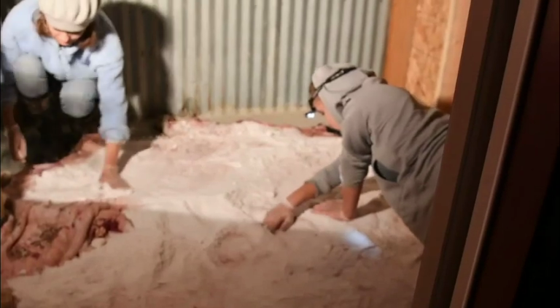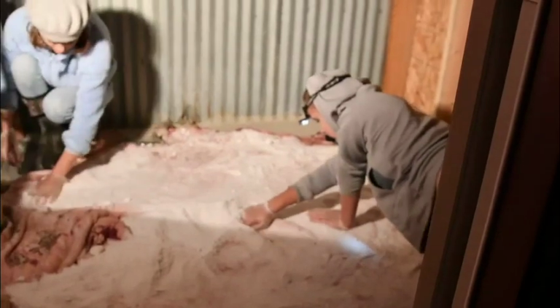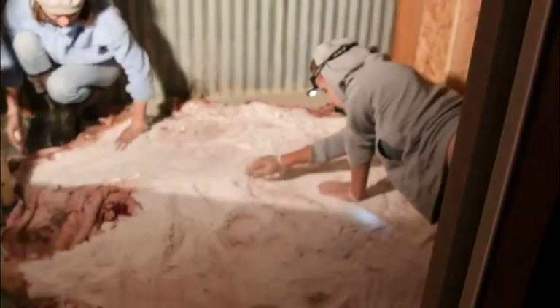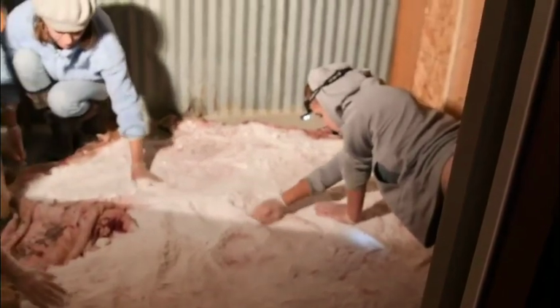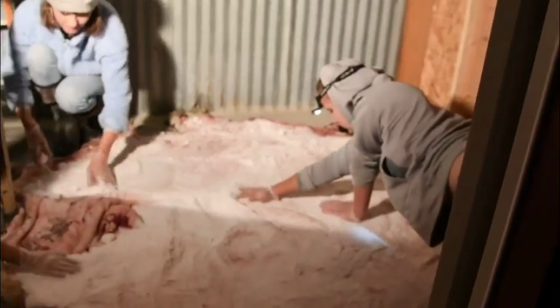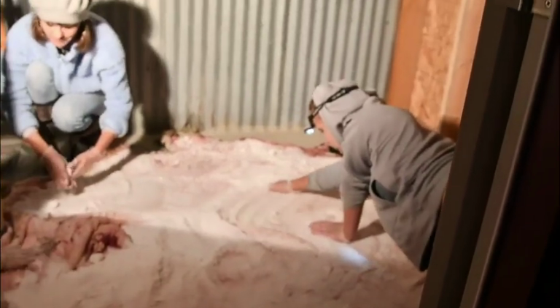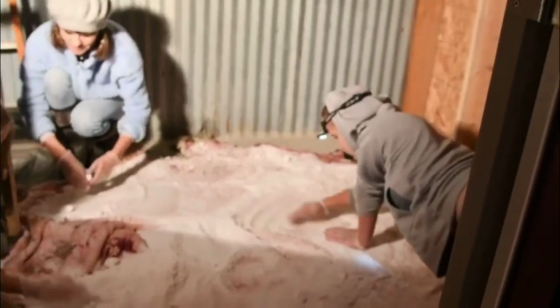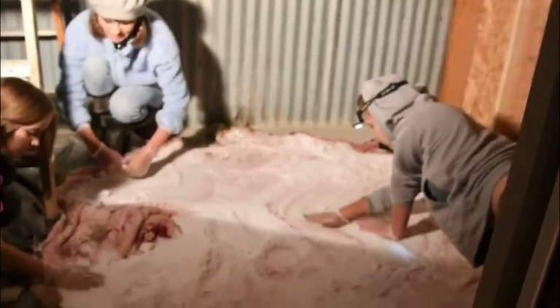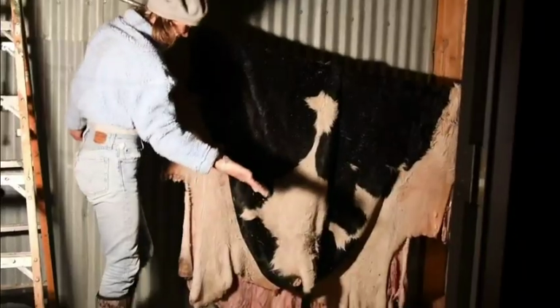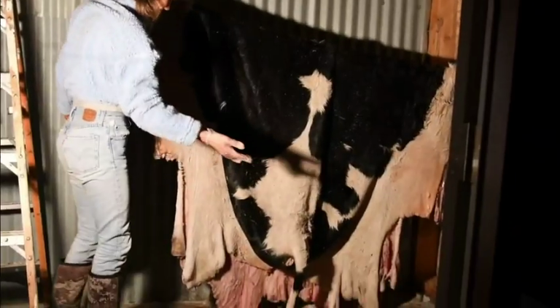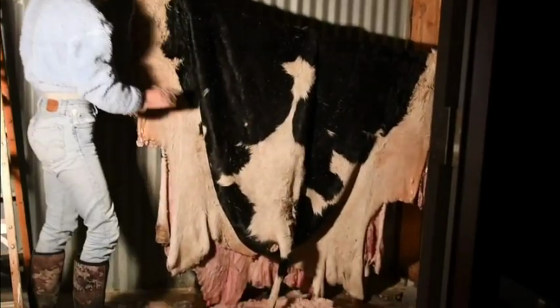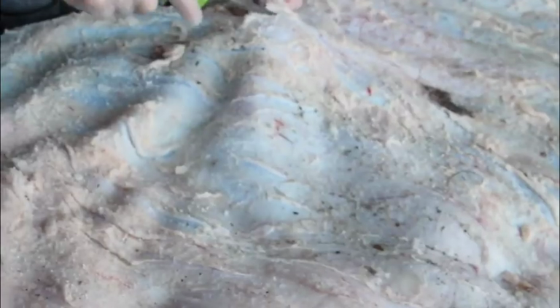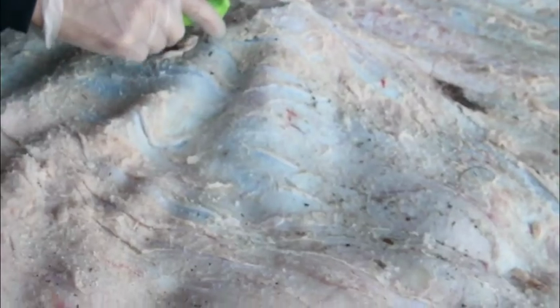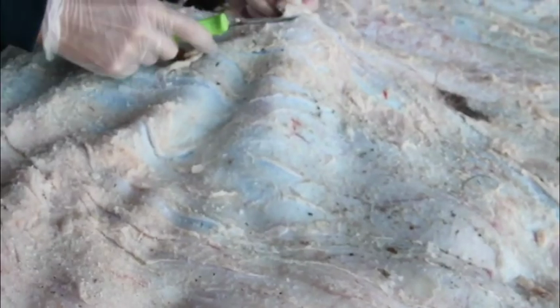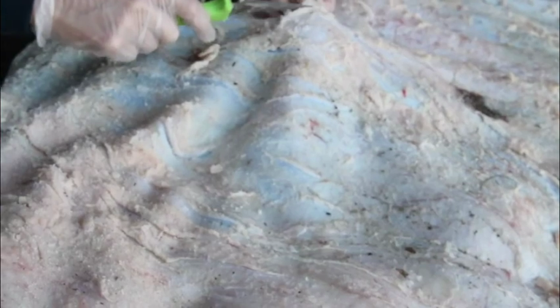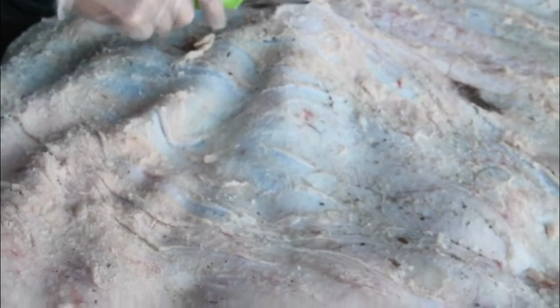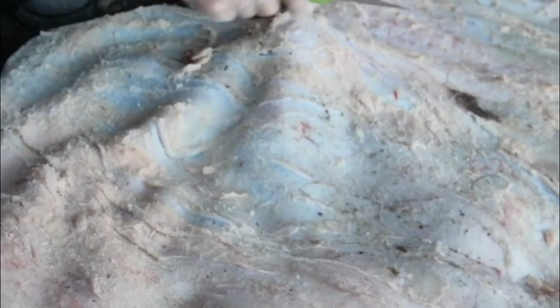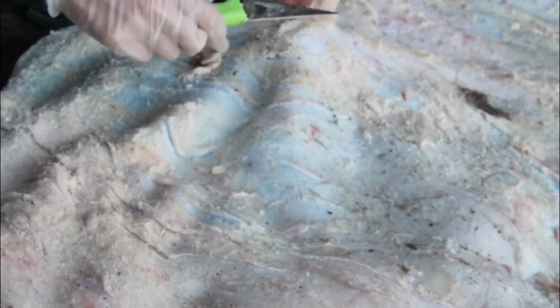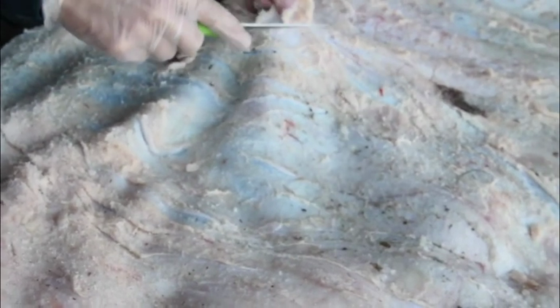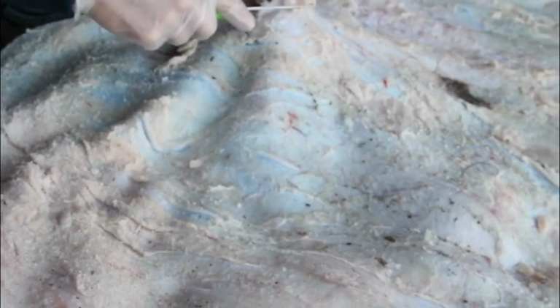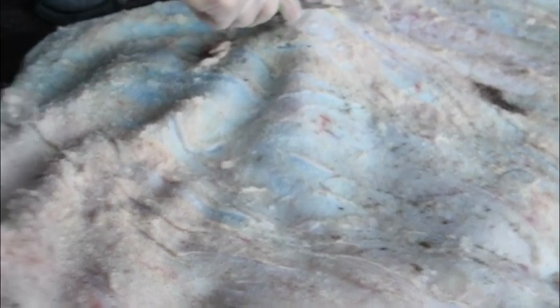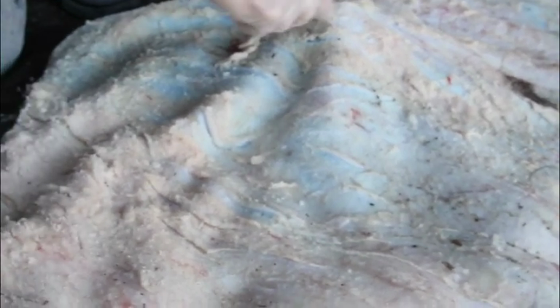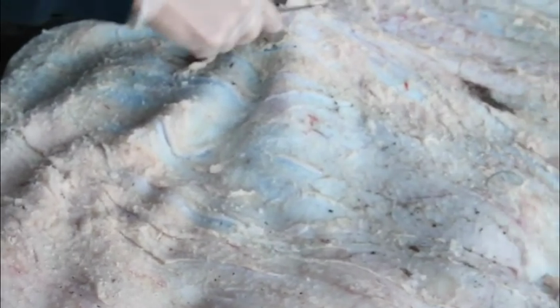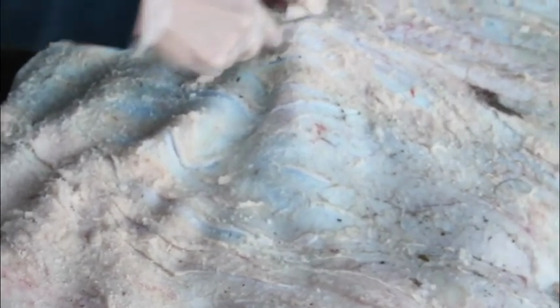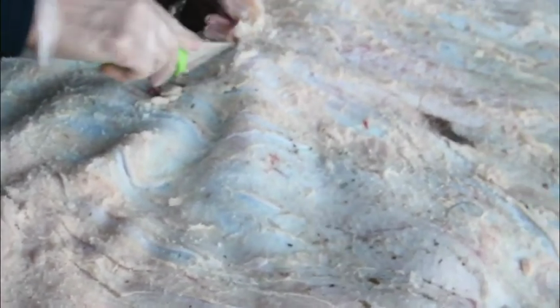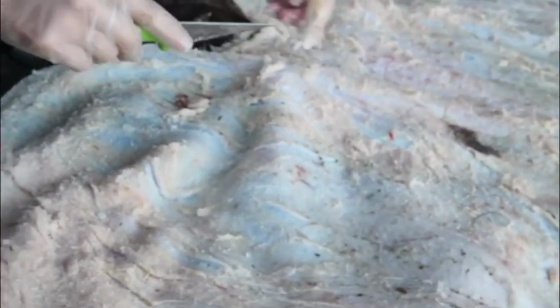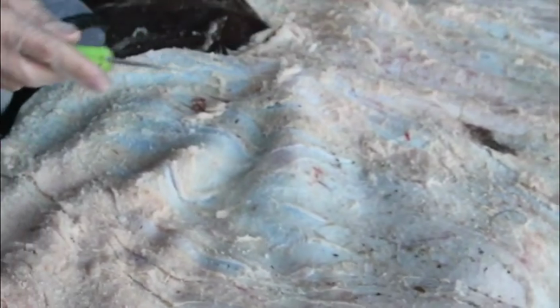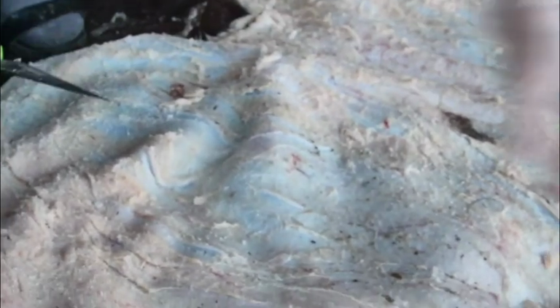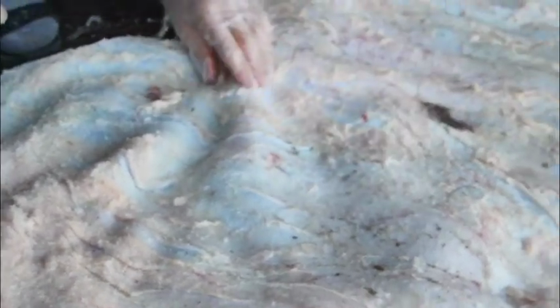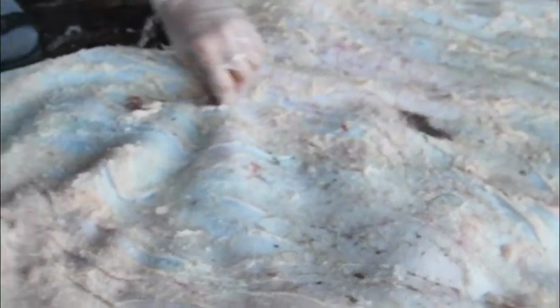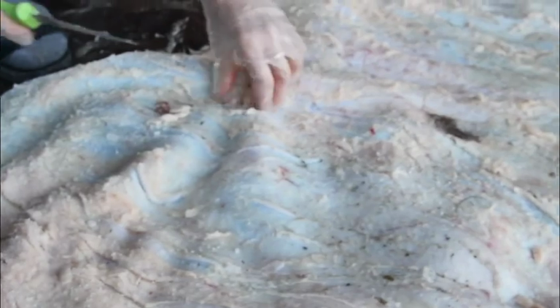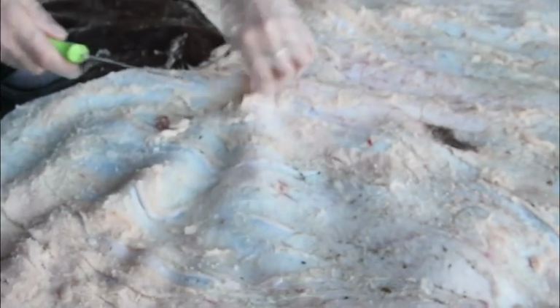Tanning hides is something that I've always wanted to master. Tanning is an art. In the past, I have tanned a few rabbit hides and some ground squirrel hides, but never something so large as a cowhide.